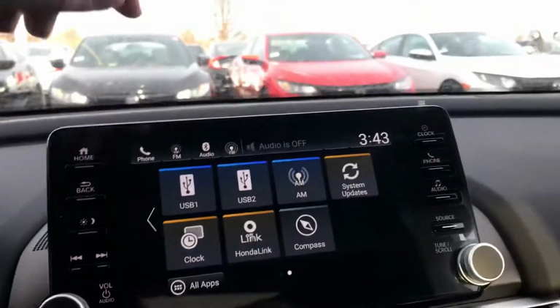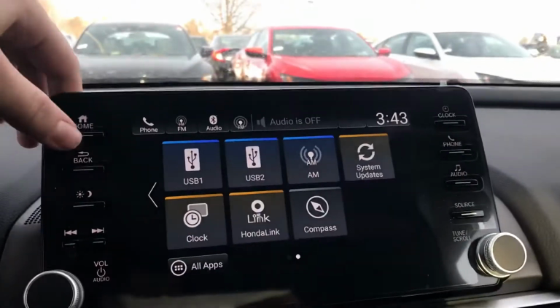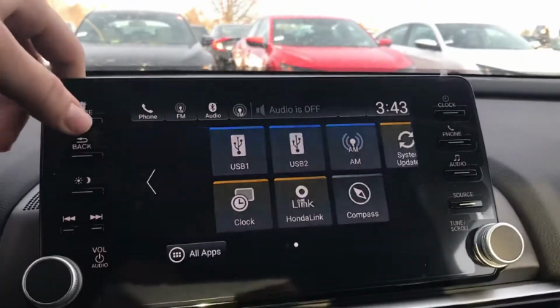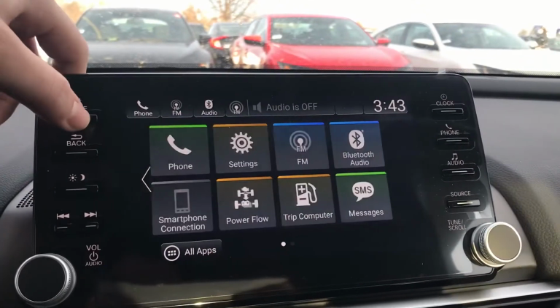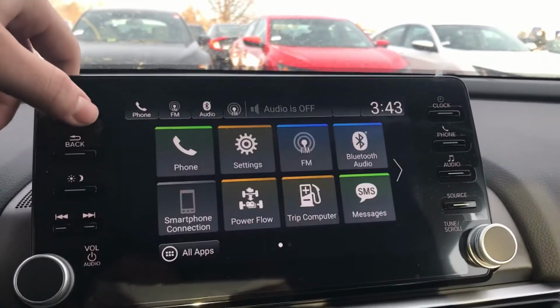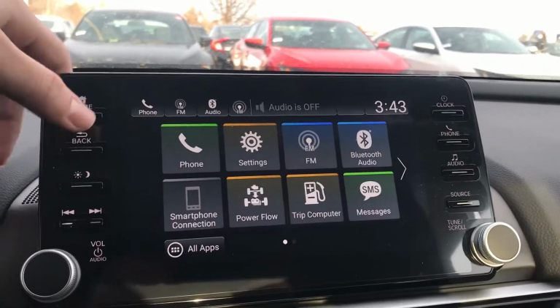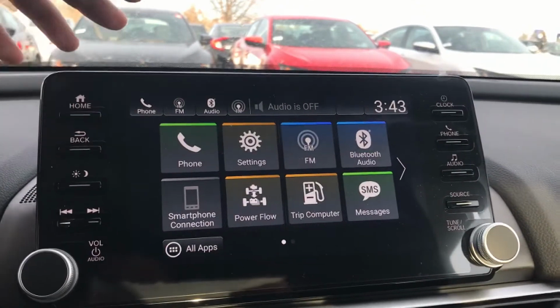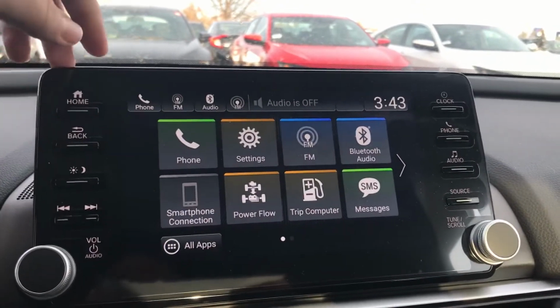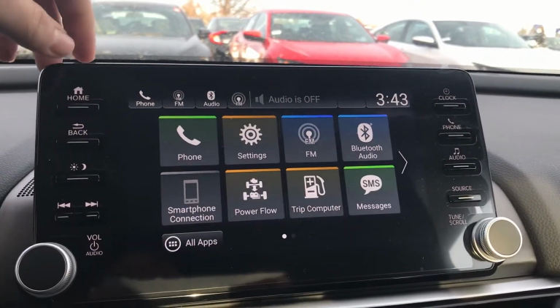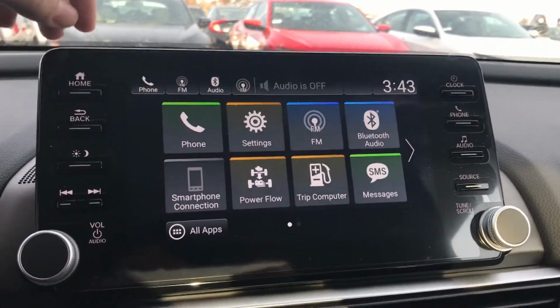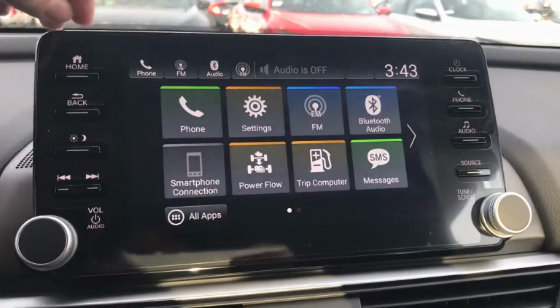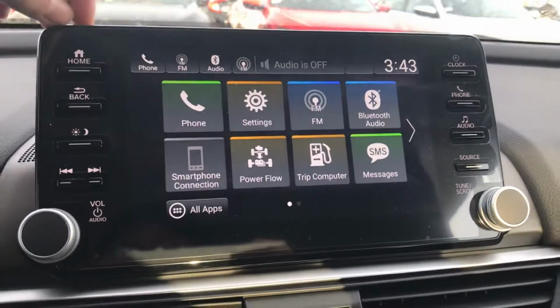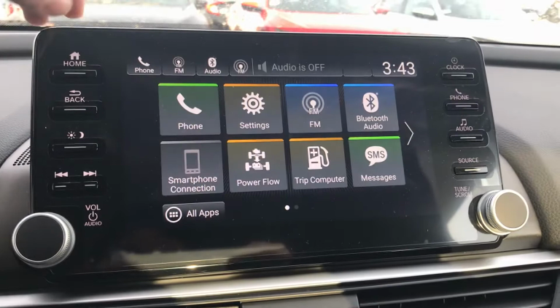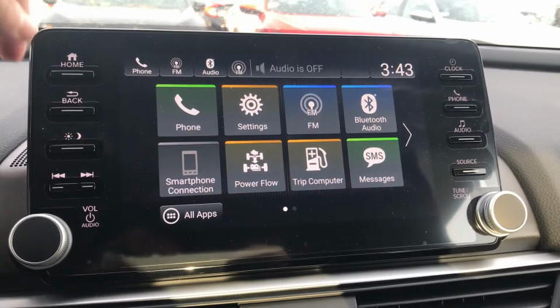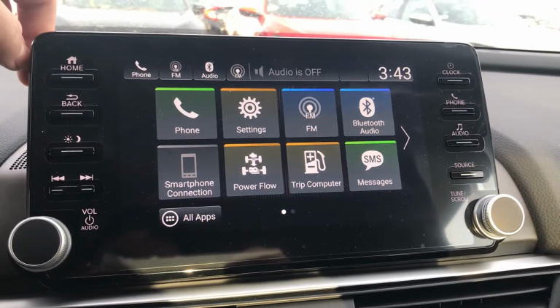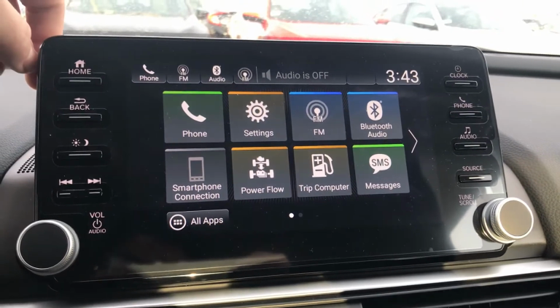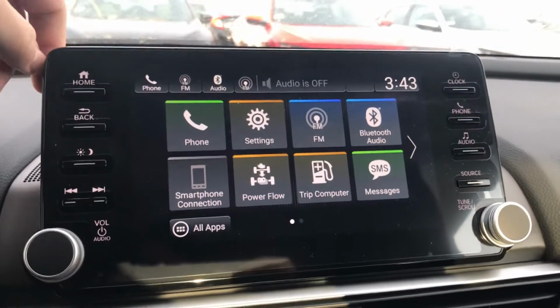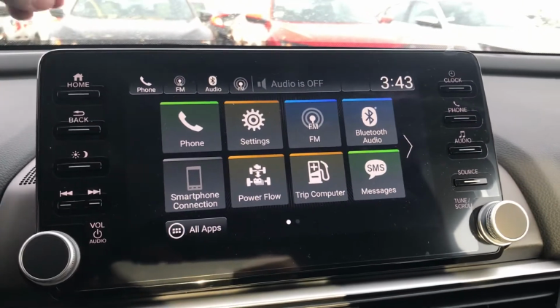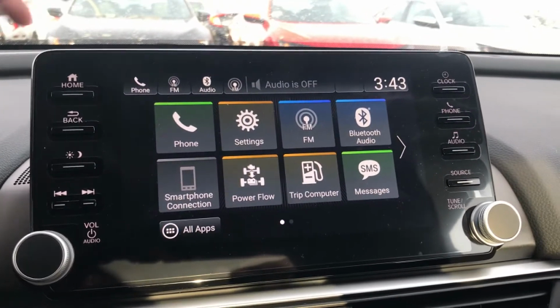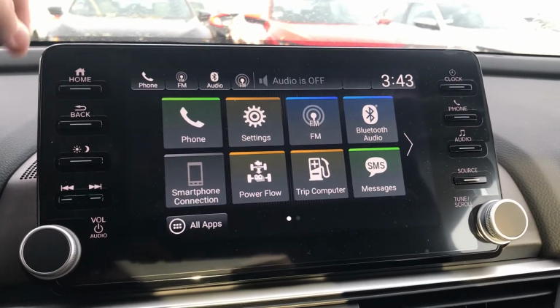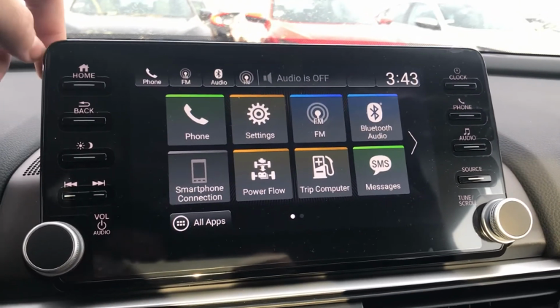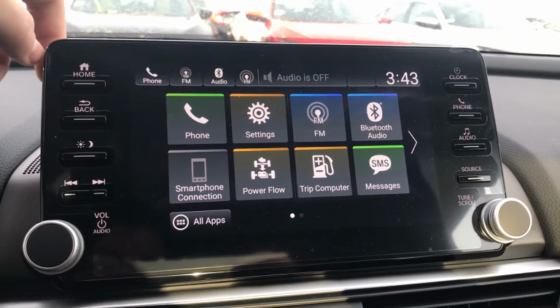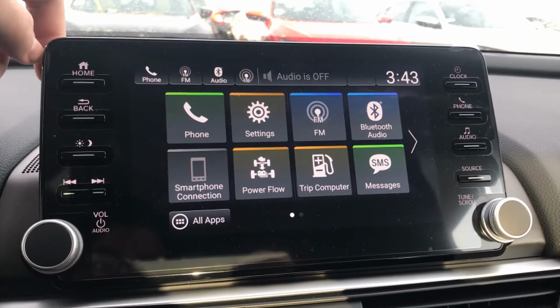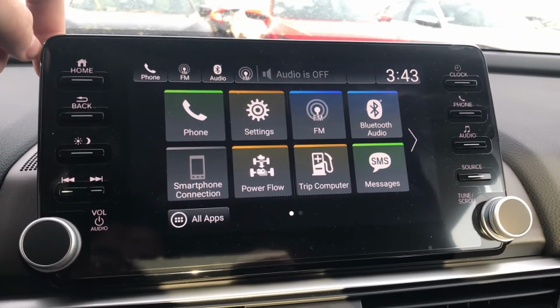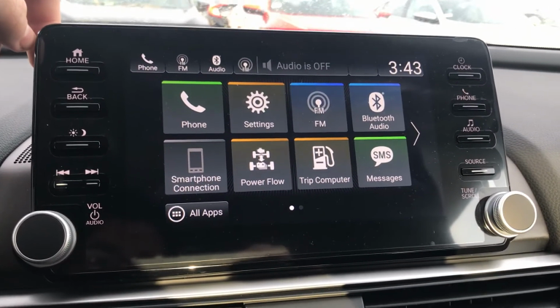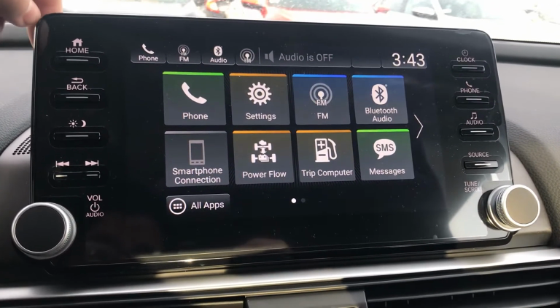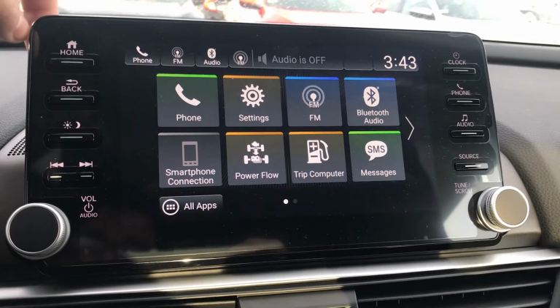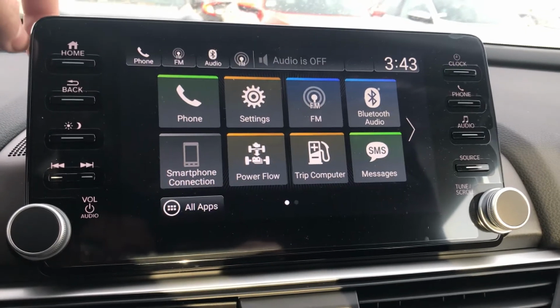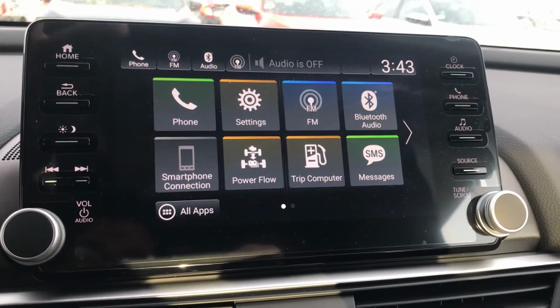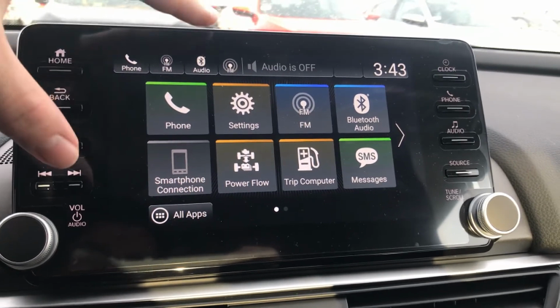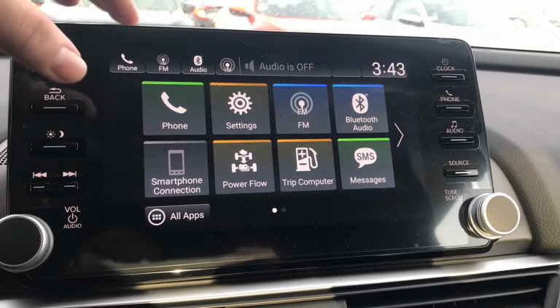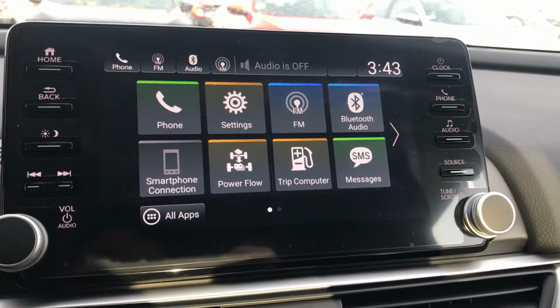In the center over here you have your media entertainment center. This is going to come with built-in Apple CarPlay and Android Auto, so you plug your smartphone device in and you can get things like Google Maps, Apple Maps, Spotify, Pandora, iHeartRadio — pretty much anything like that displayed up on the top screen.